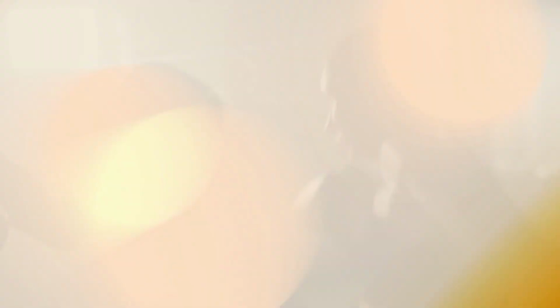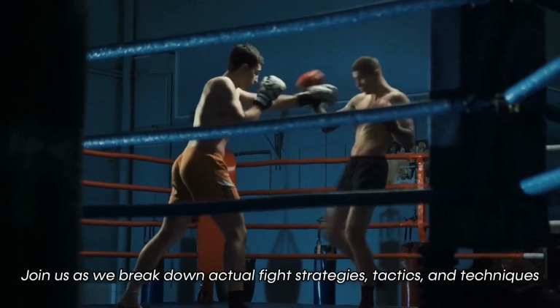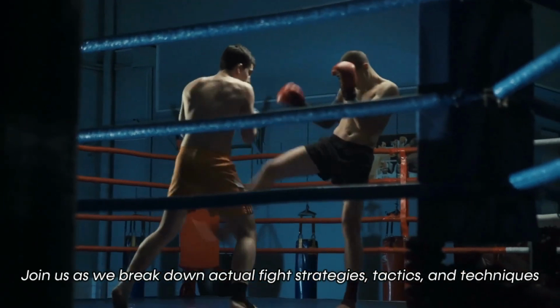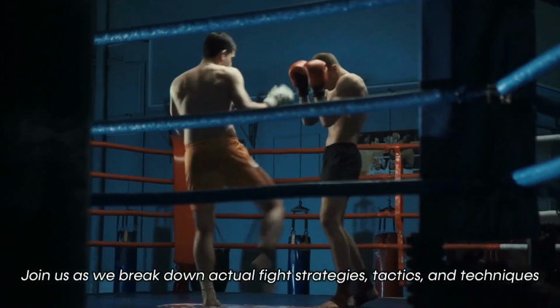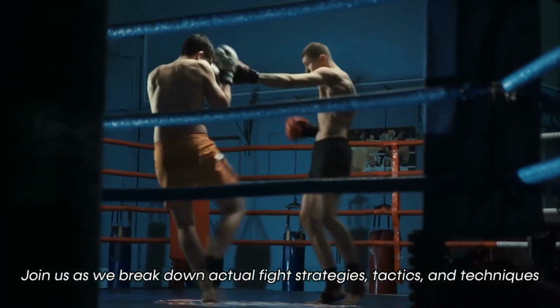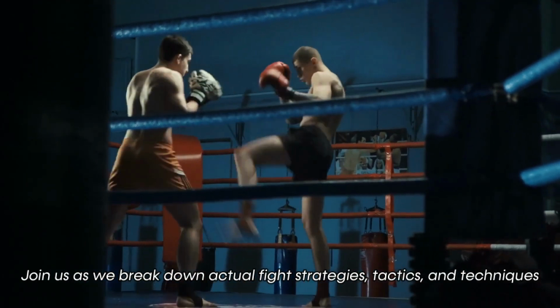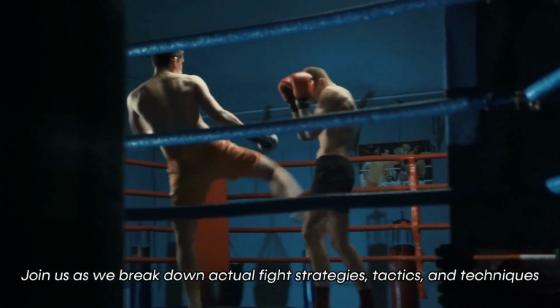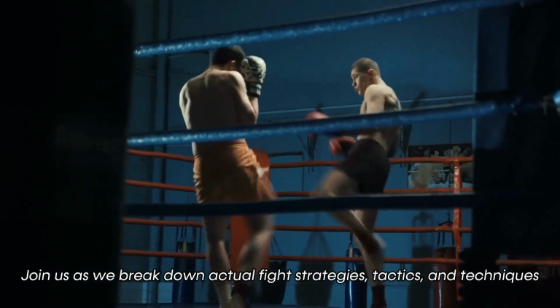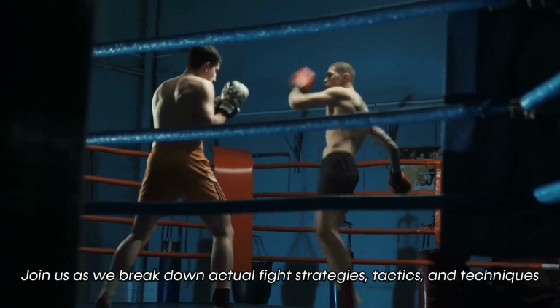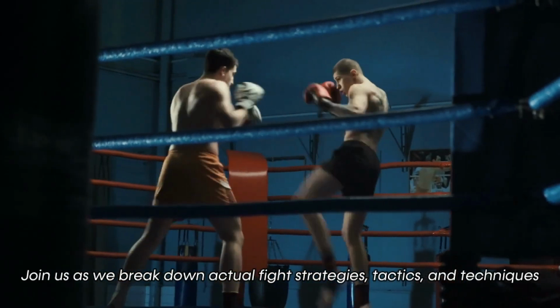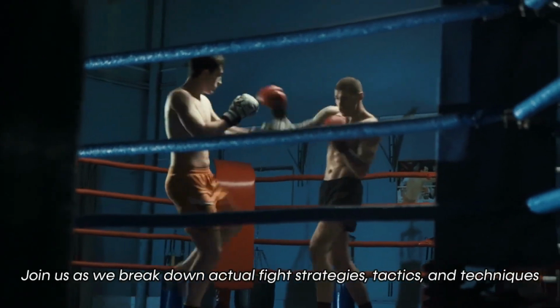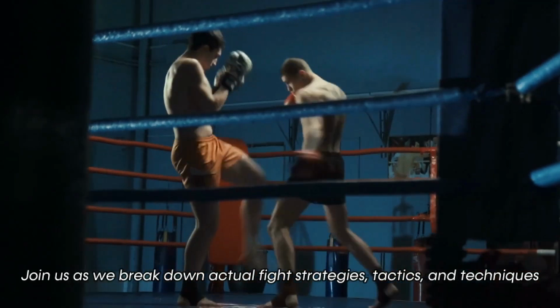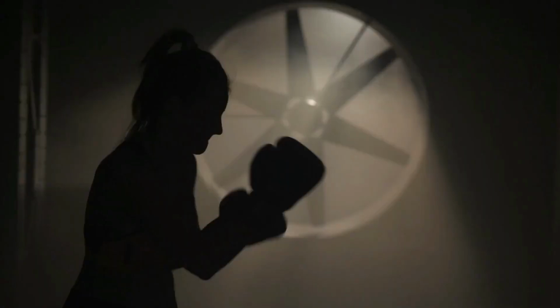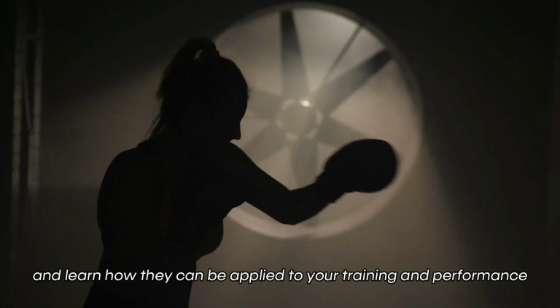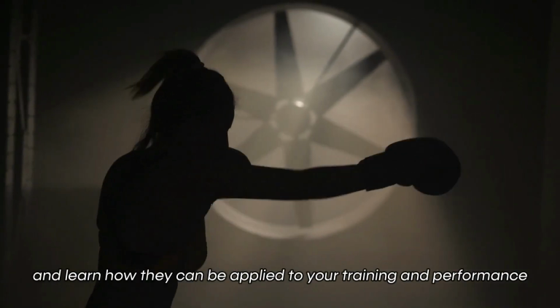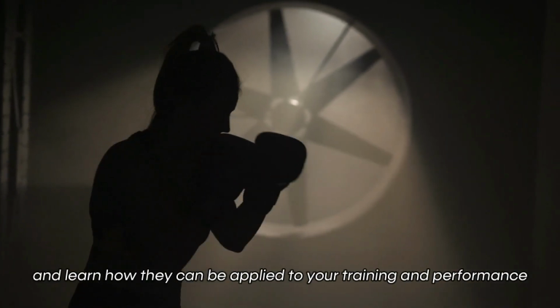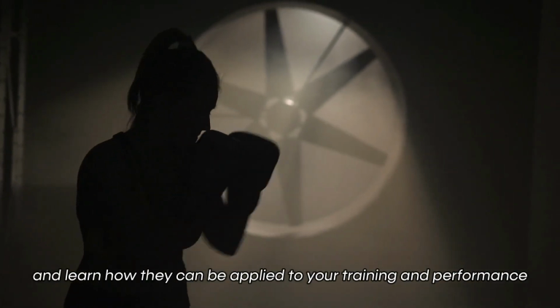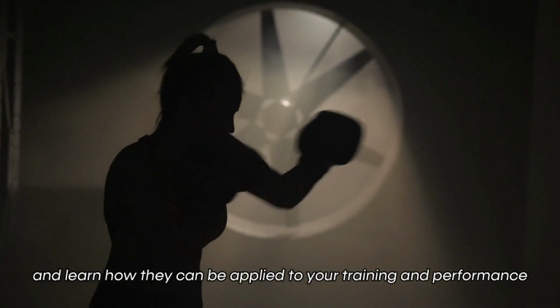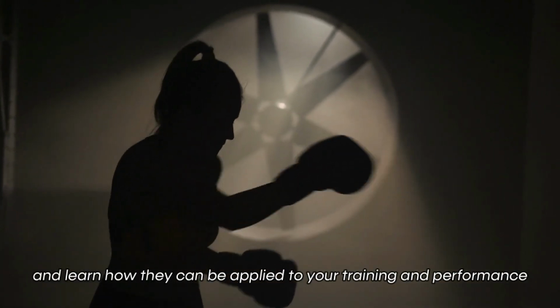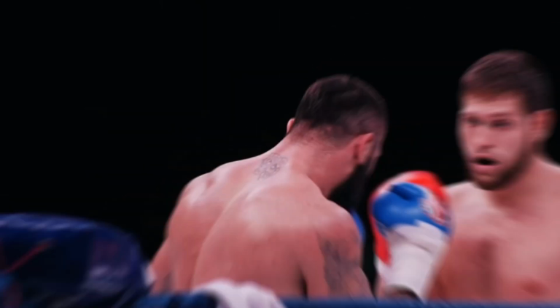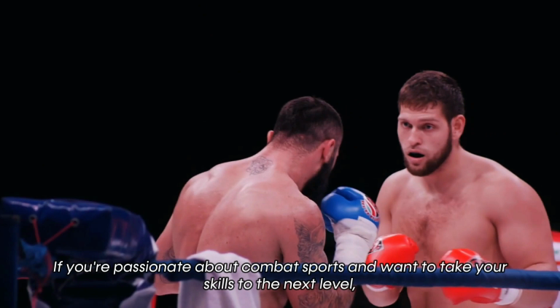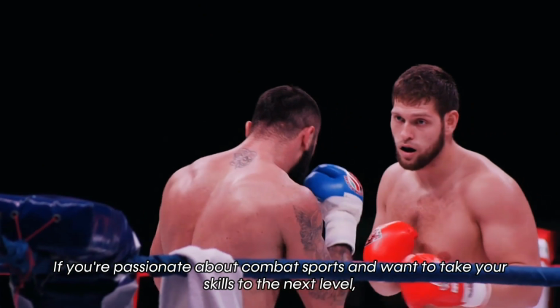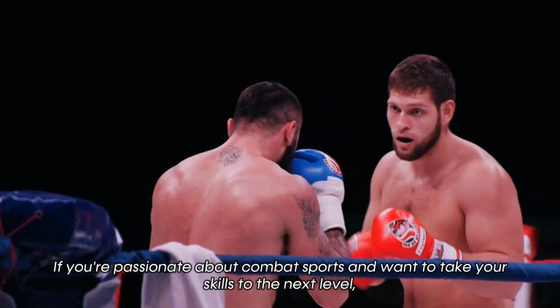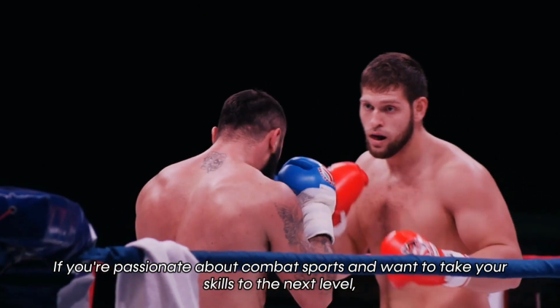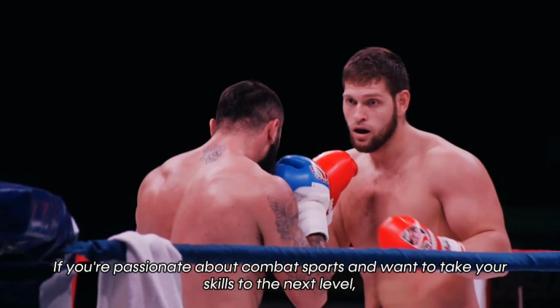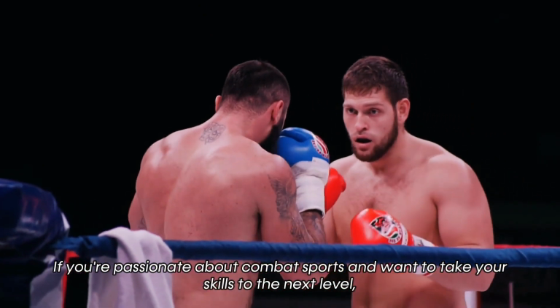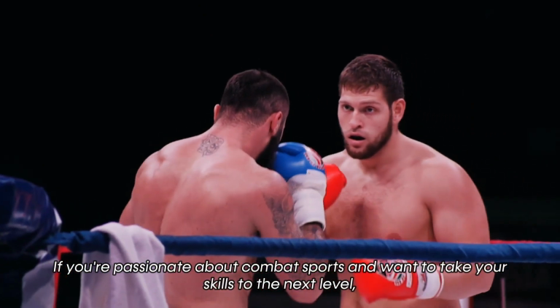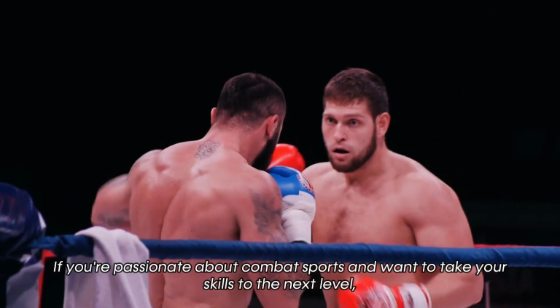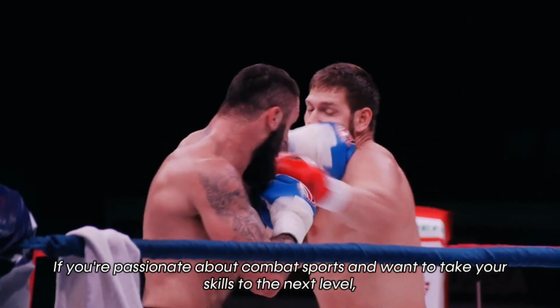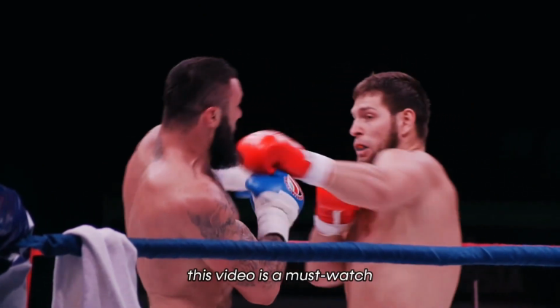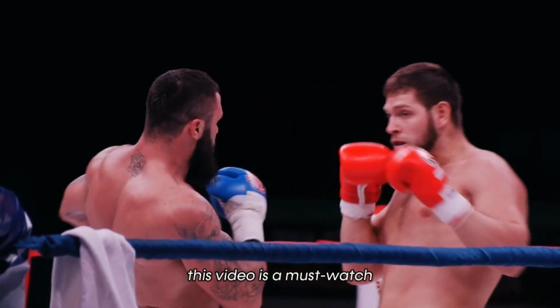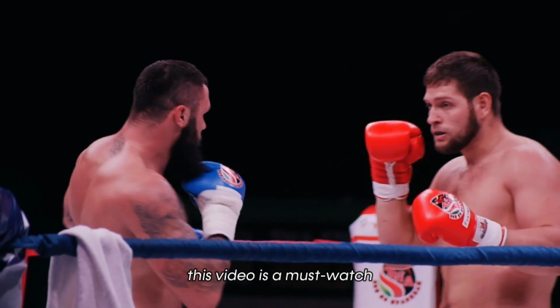Join us as we break down actual fight strategies, tactics, and techniques, and learn how they can be applied to your training and performance. If you are passionate about combat sports and want to take your skills to the next level, this video is a must-watch.